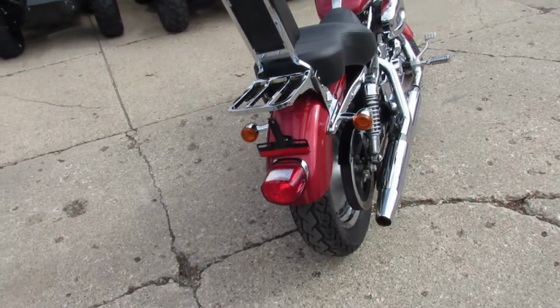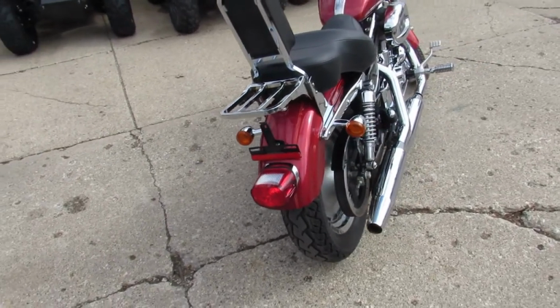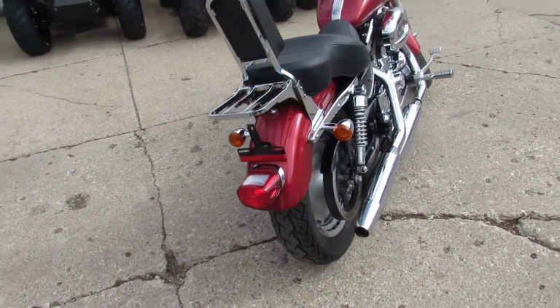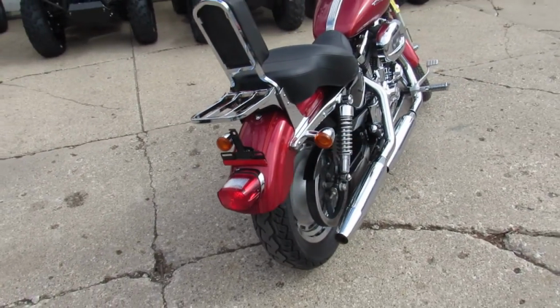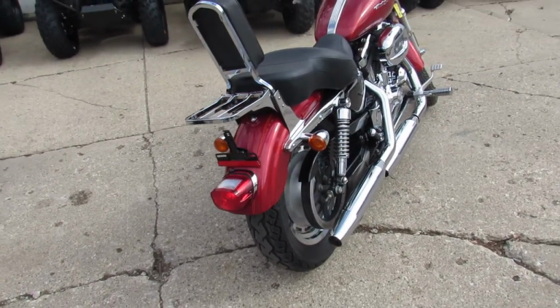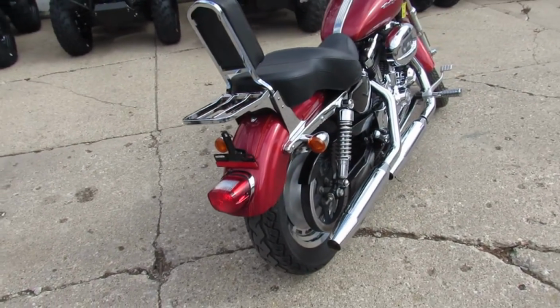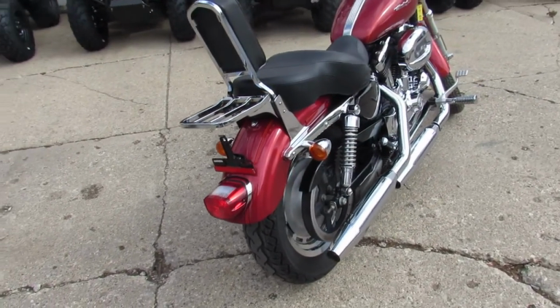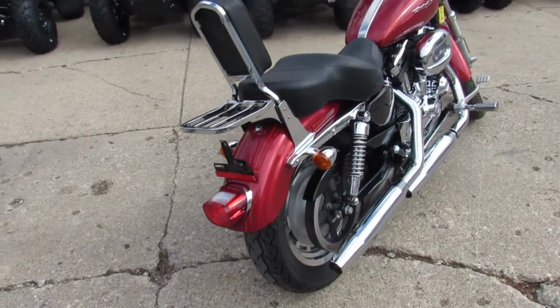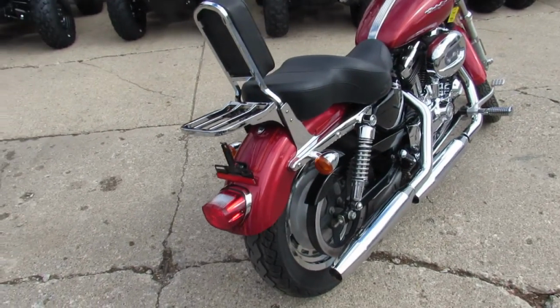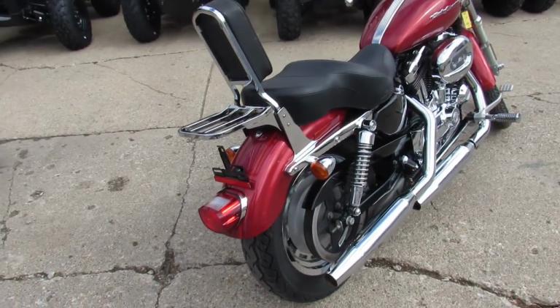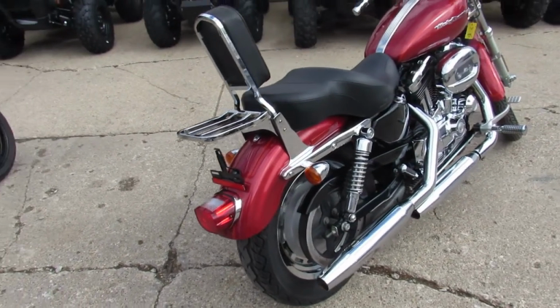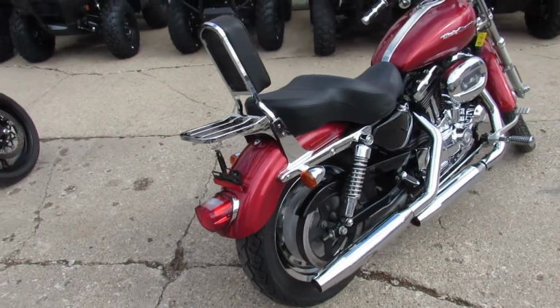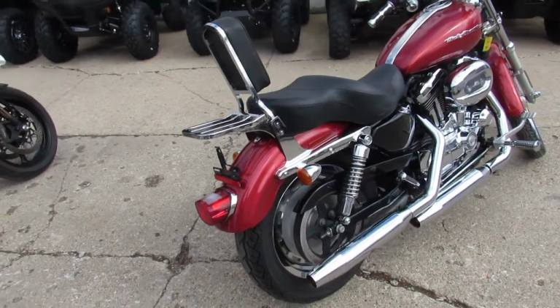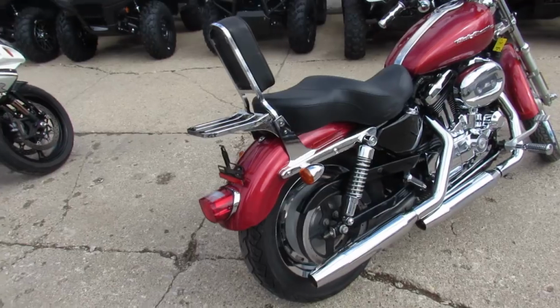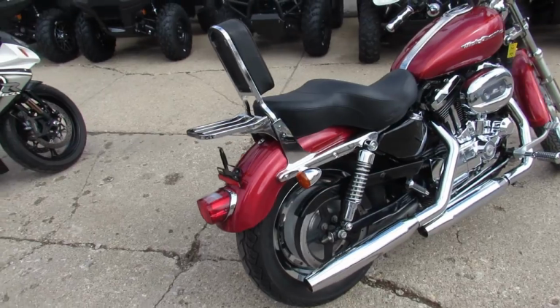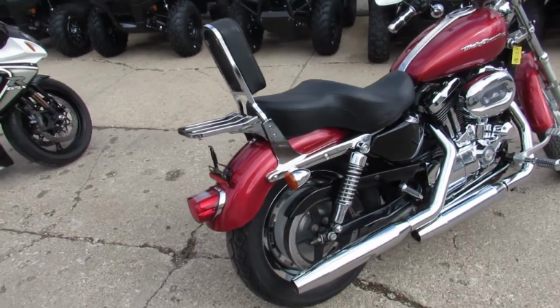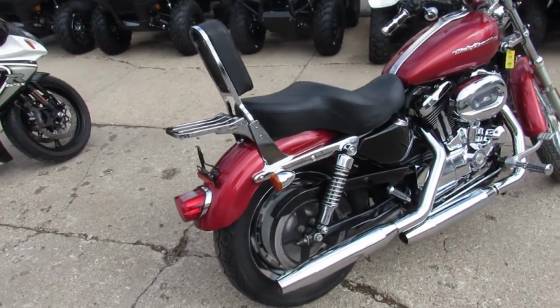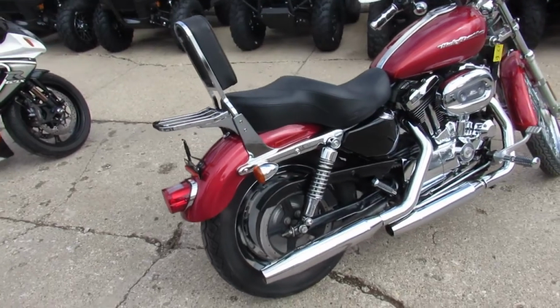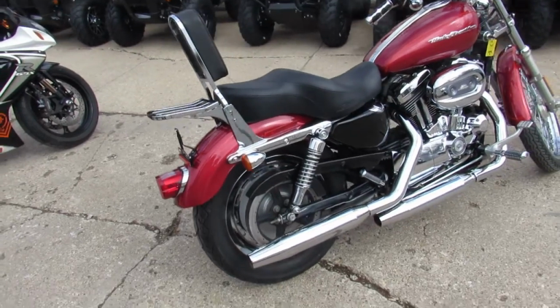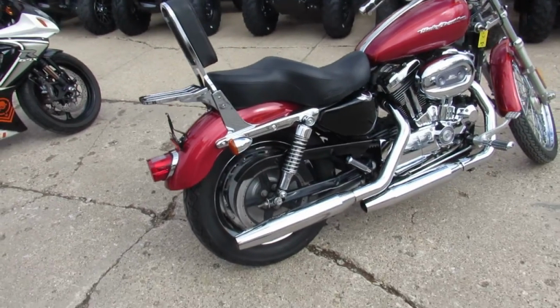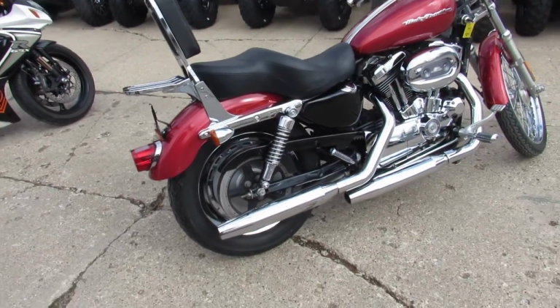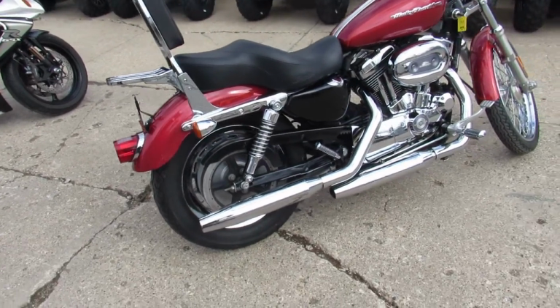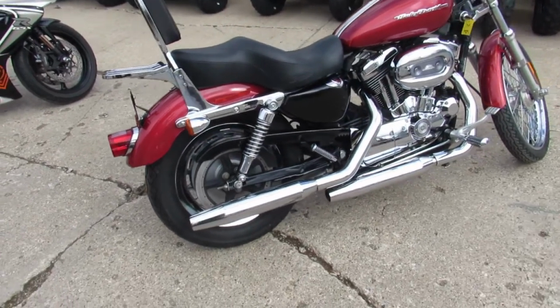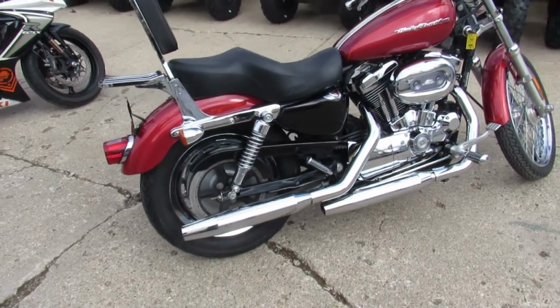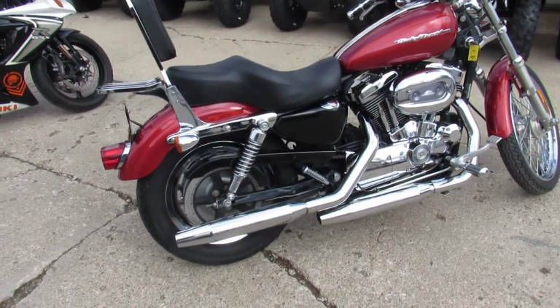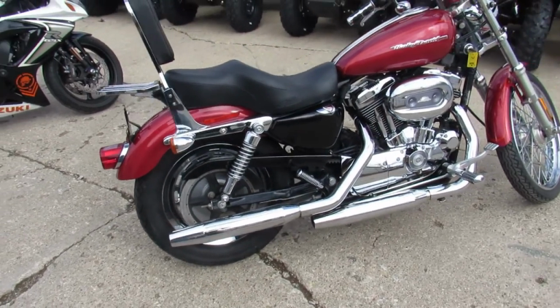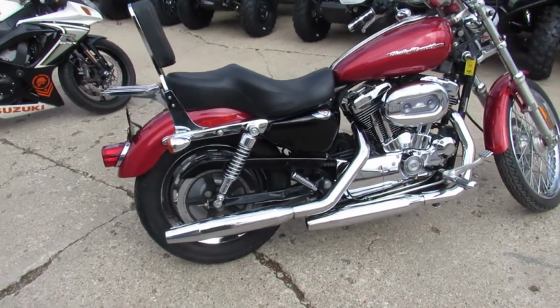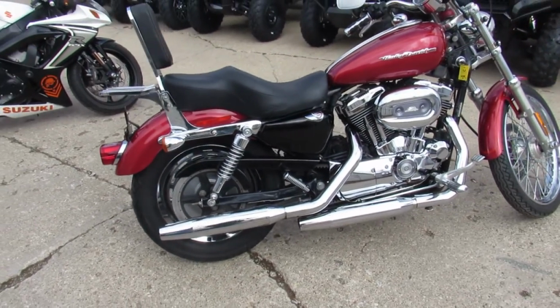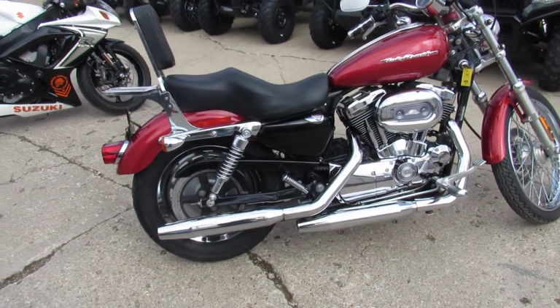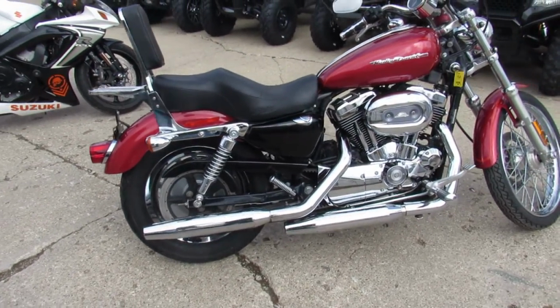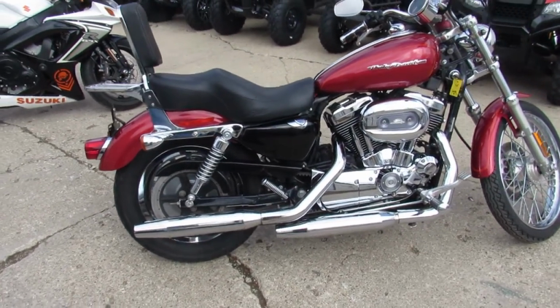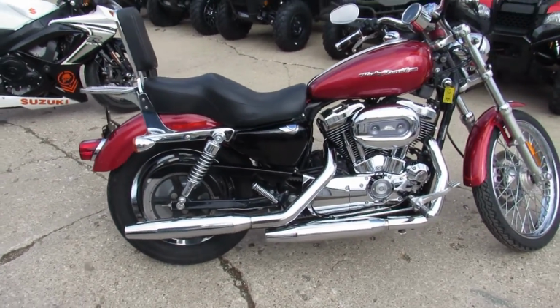It's got a Screamin' Eagle air intake, backrest with luggage rack. It's a lot of bike for the money, guys — $39.99. This Sporty won't be here long.